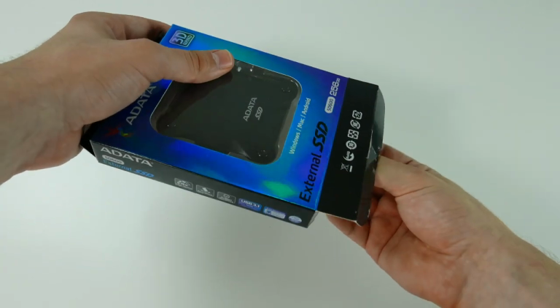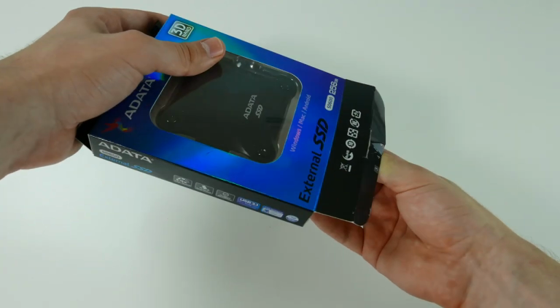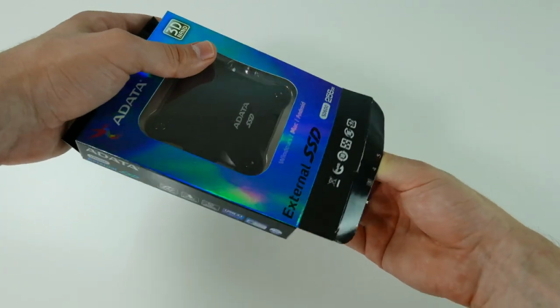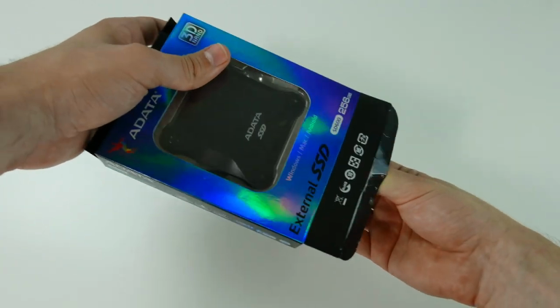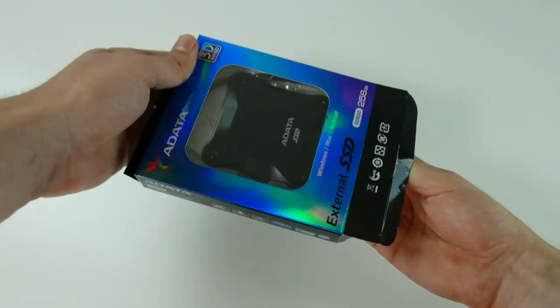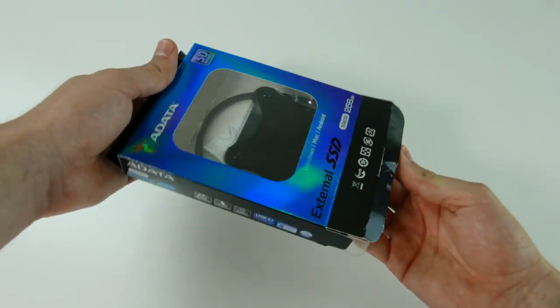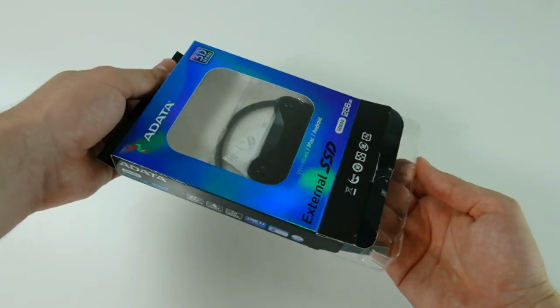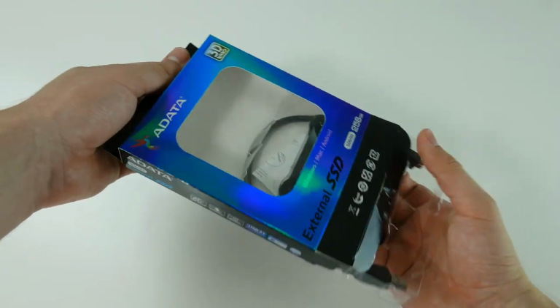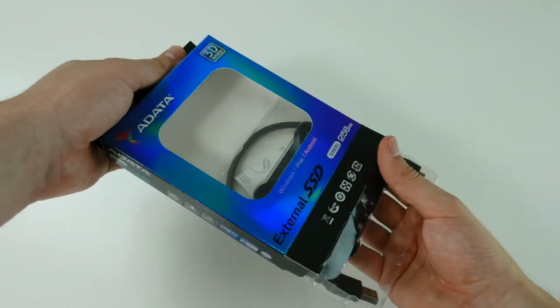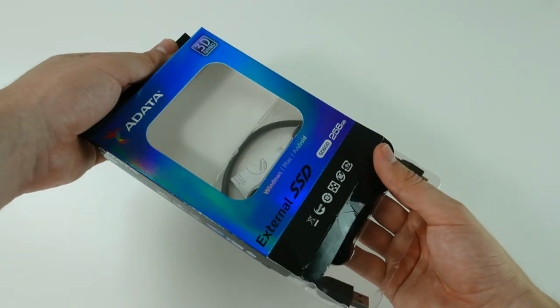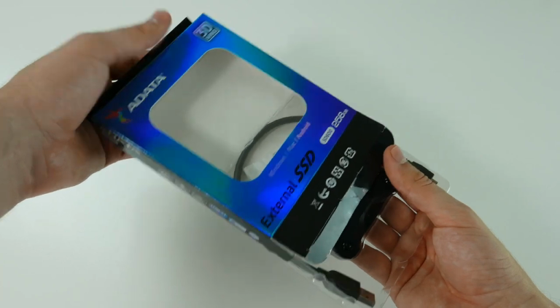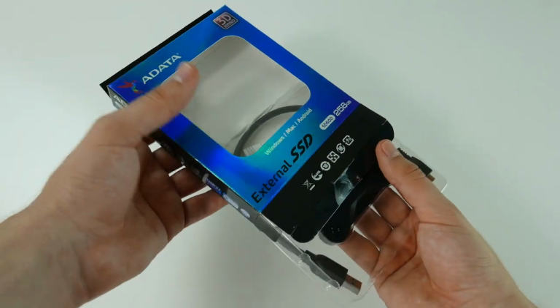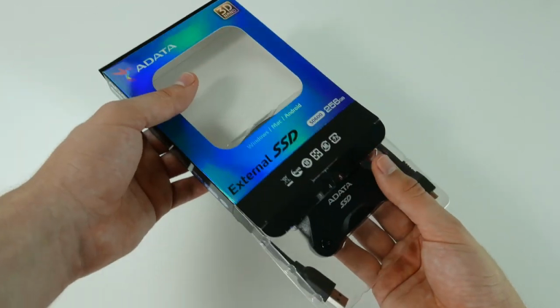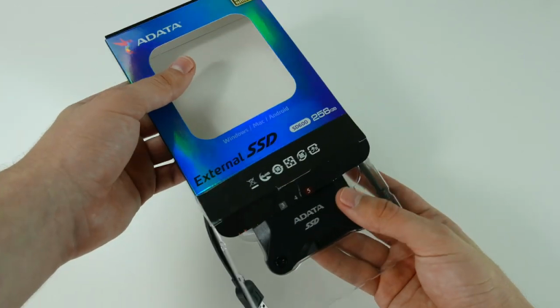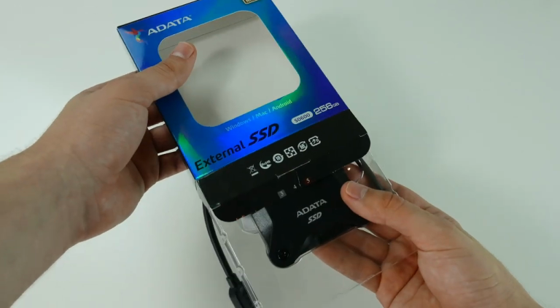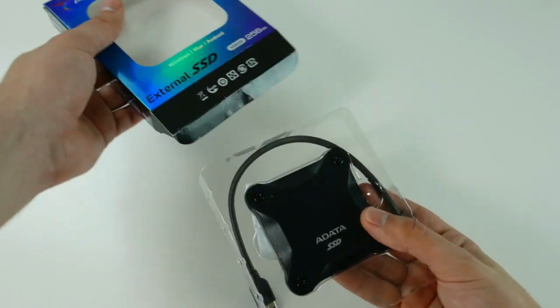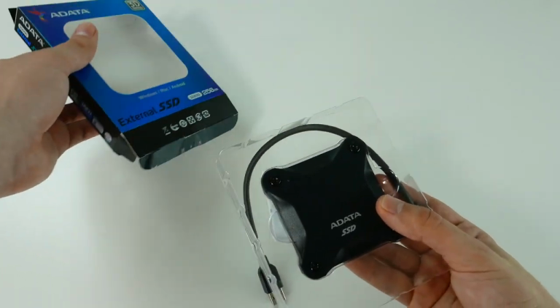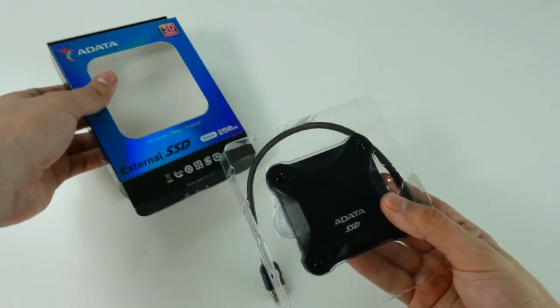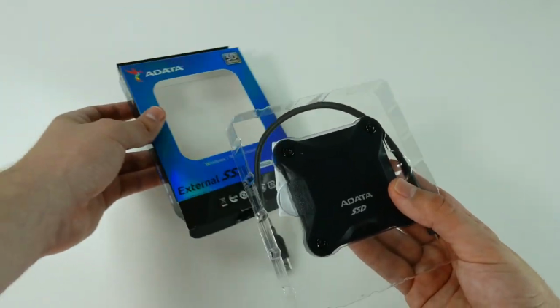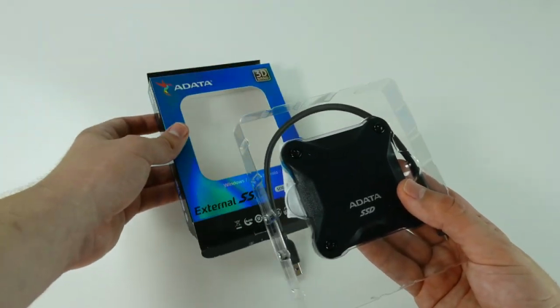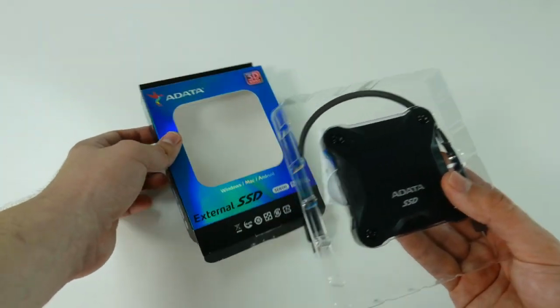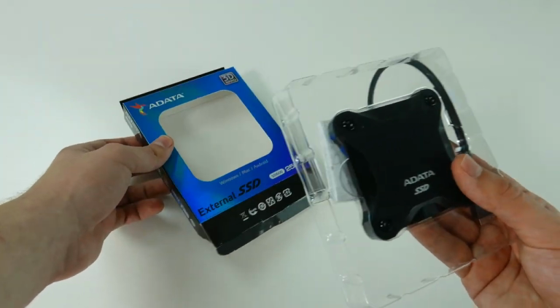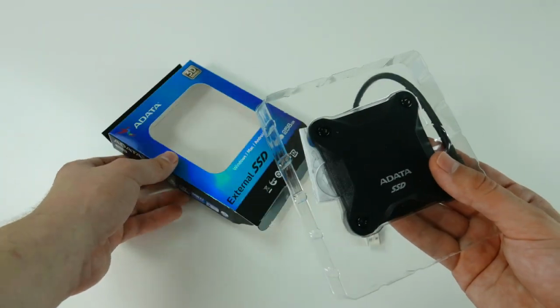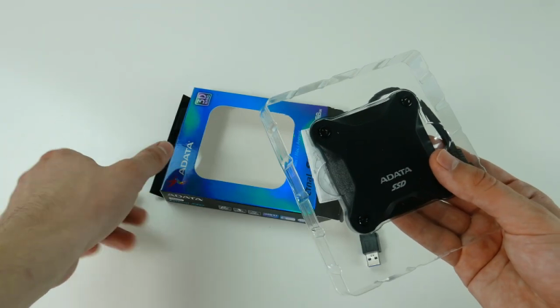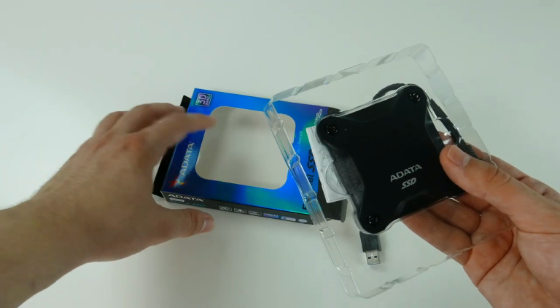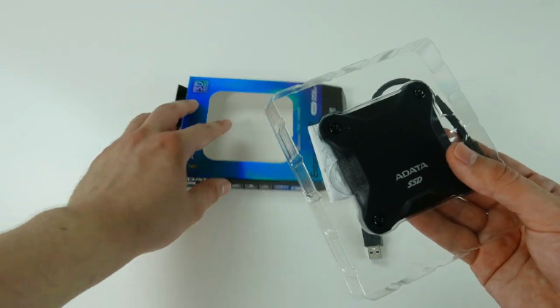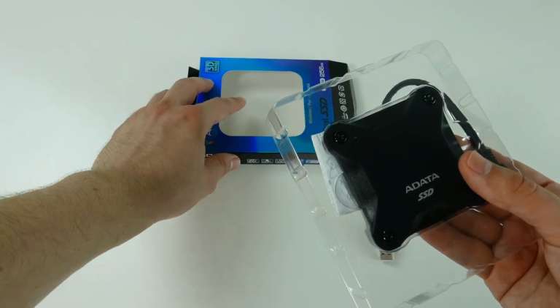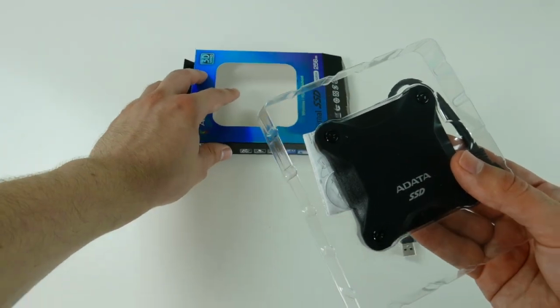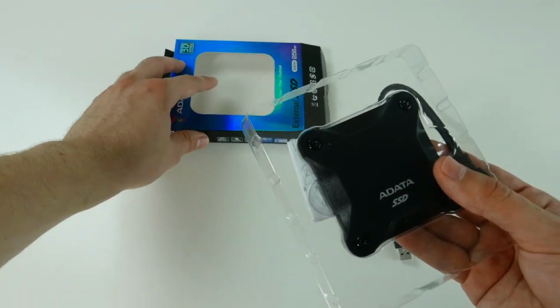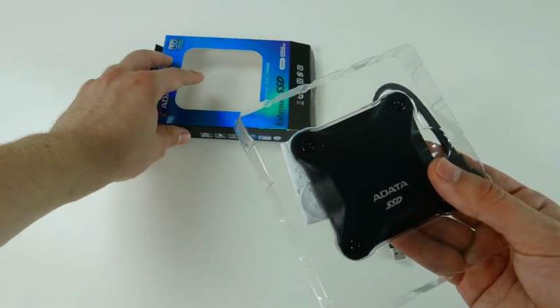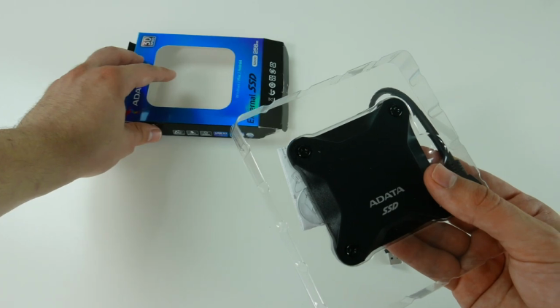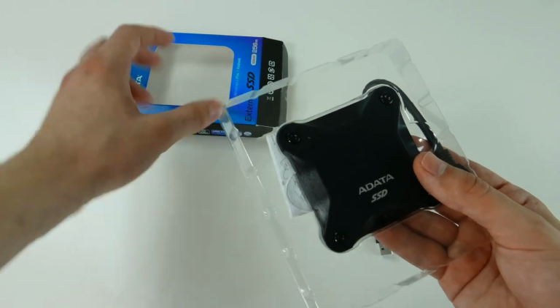As I pull out the plastic tray, I can see the device itself — we have the black version here.